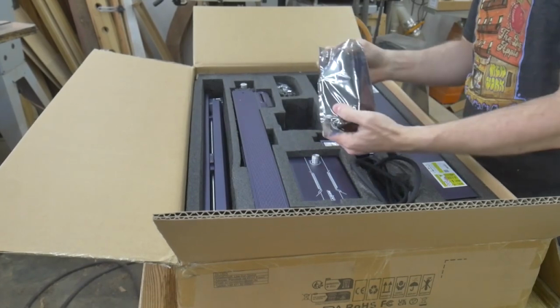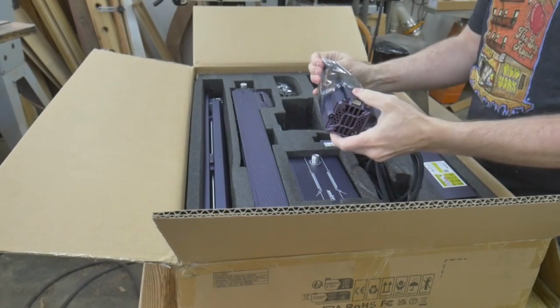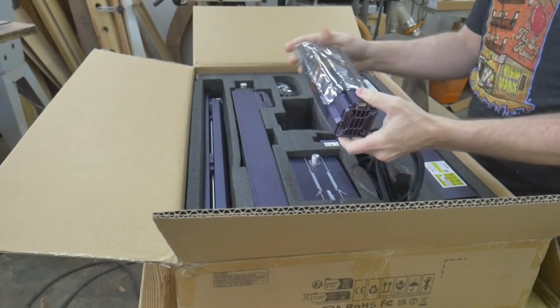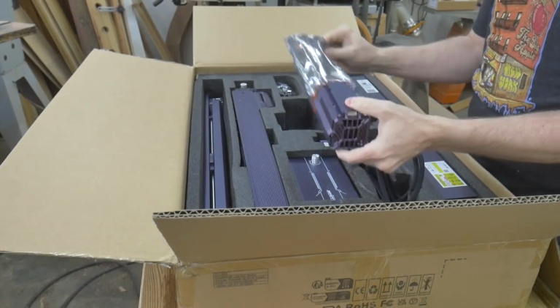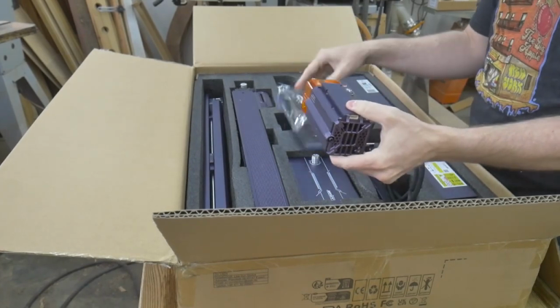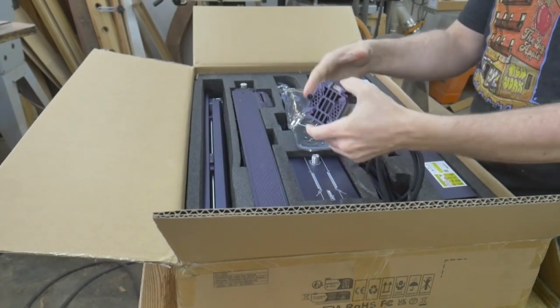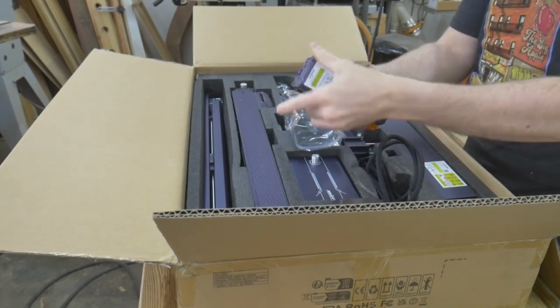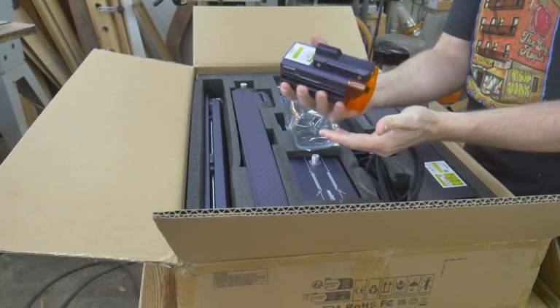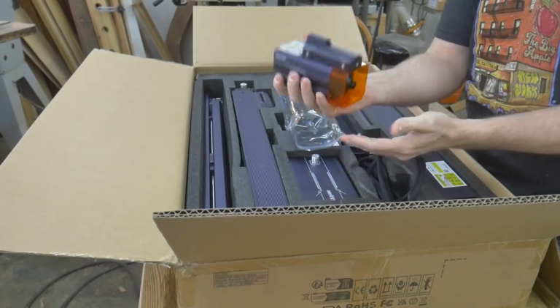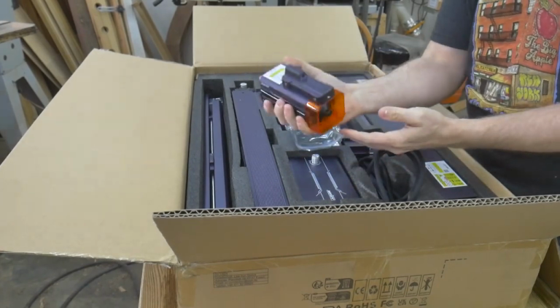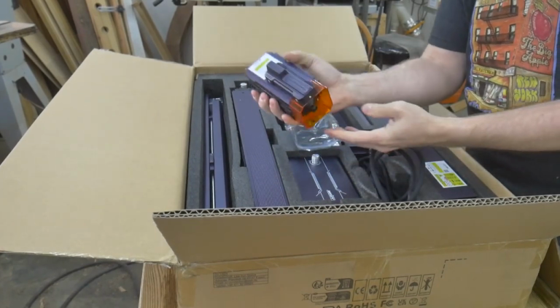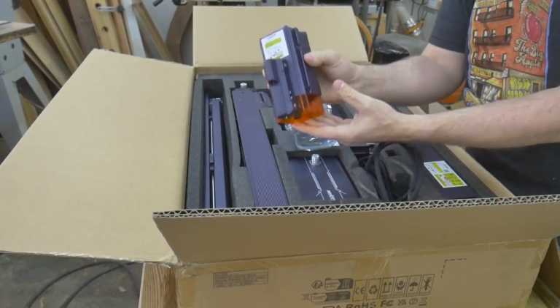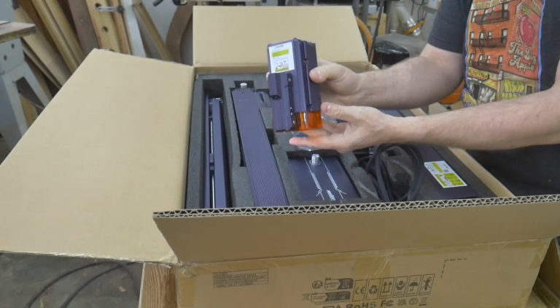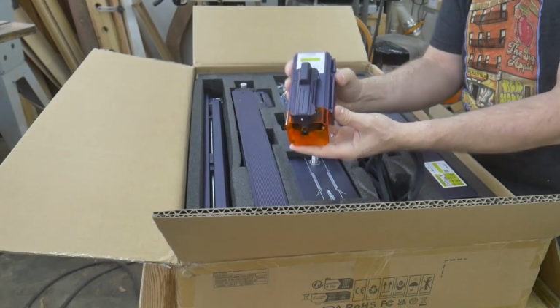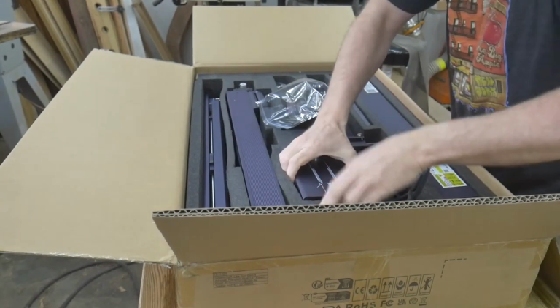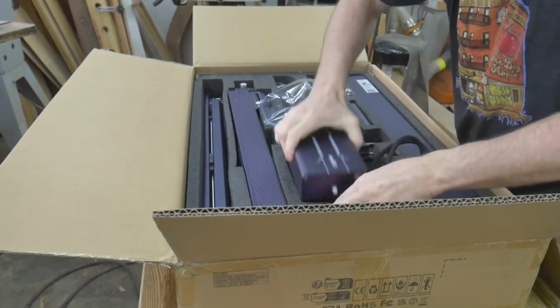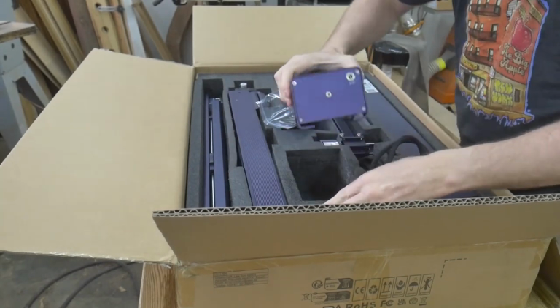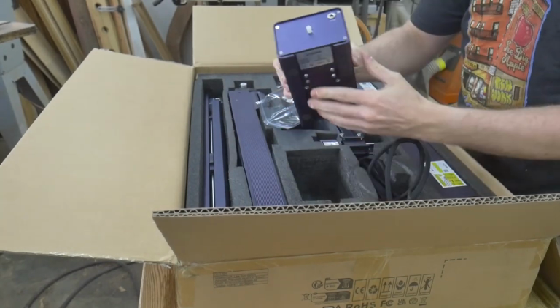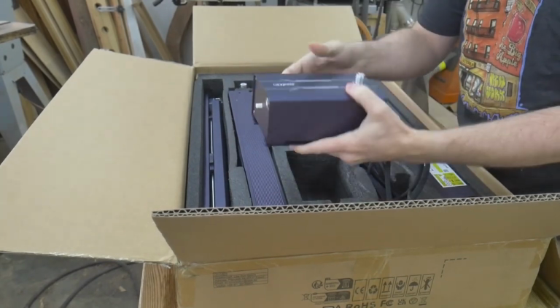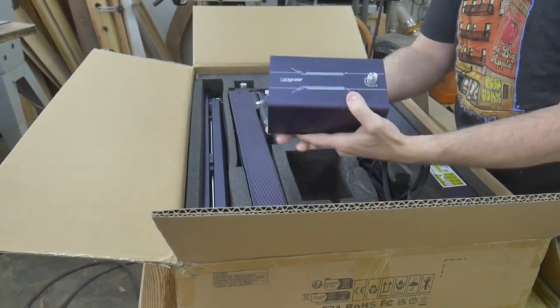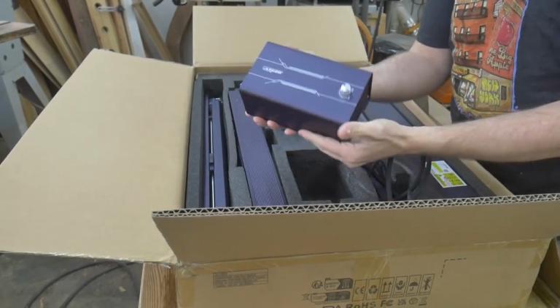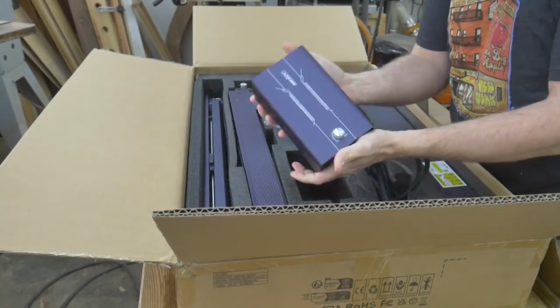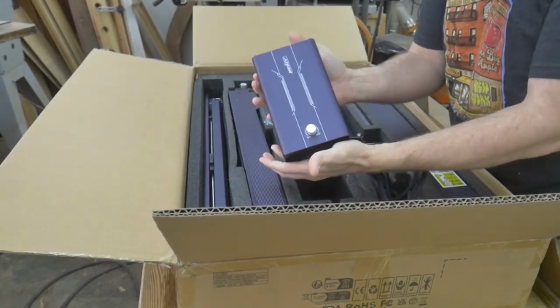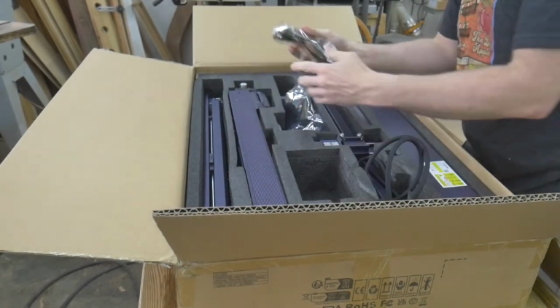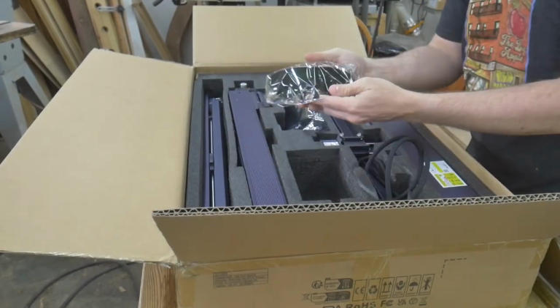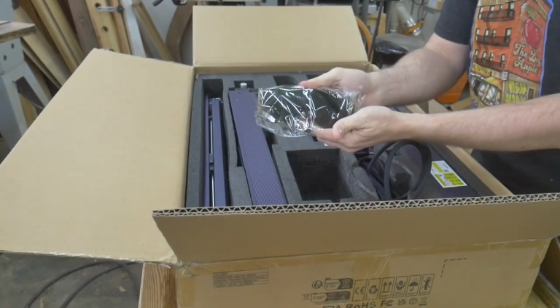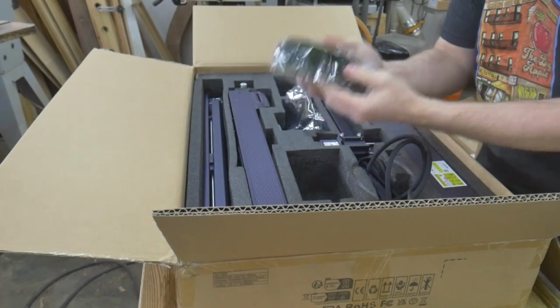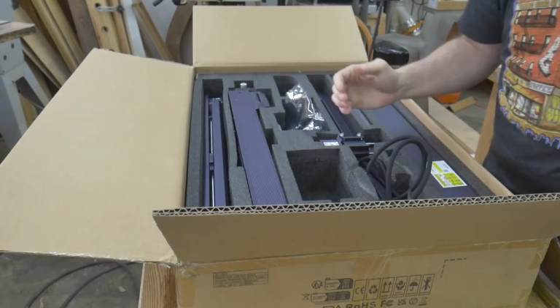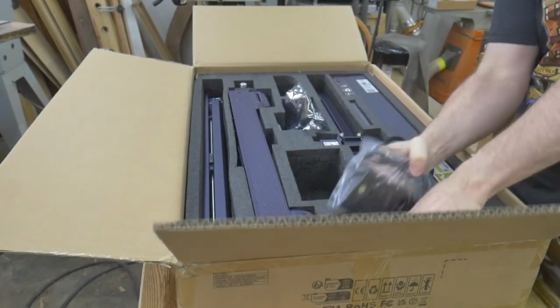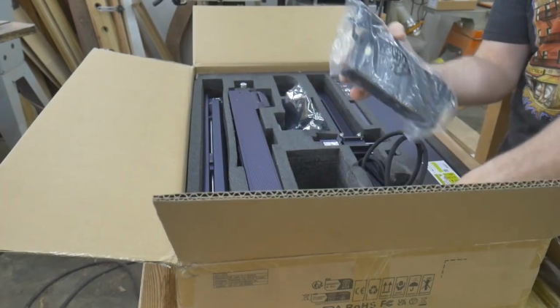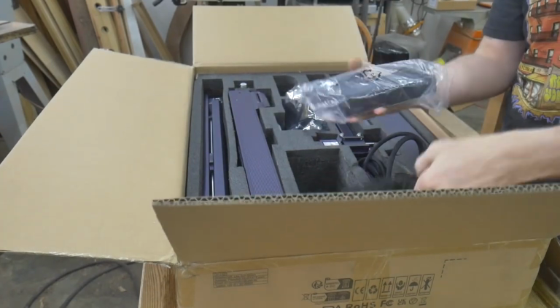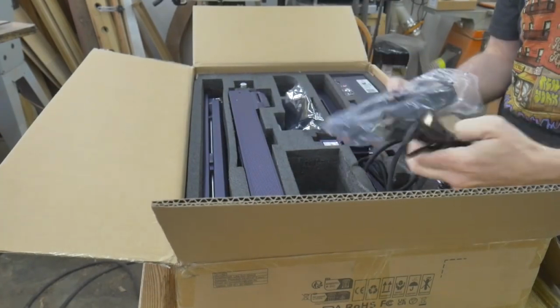The laser module on this guy is beefy. There's a lot of weight to it, and it feels very solid and well-made. This is the Air Assist module. It will help me make clean cuts with minimal burning. More on that later.